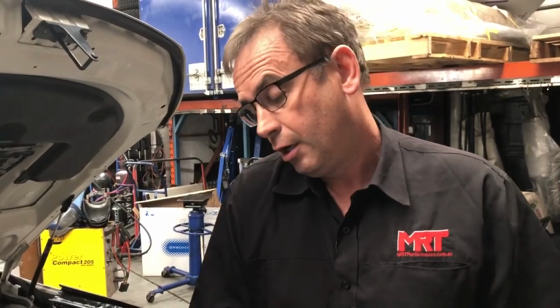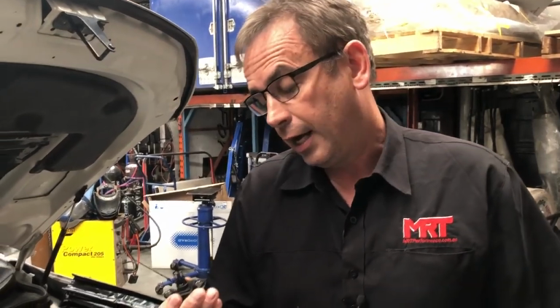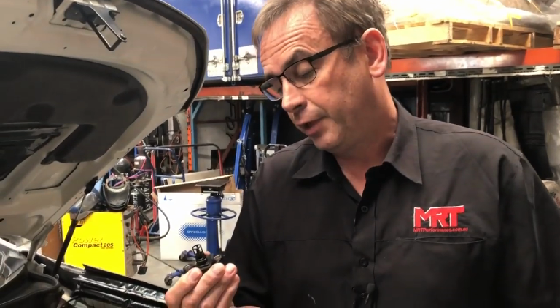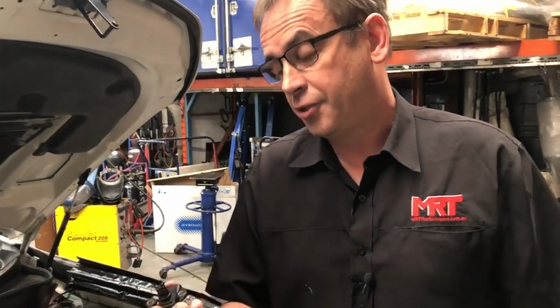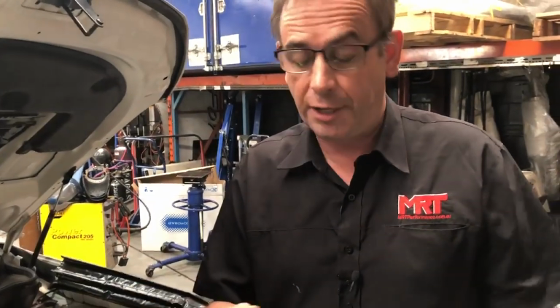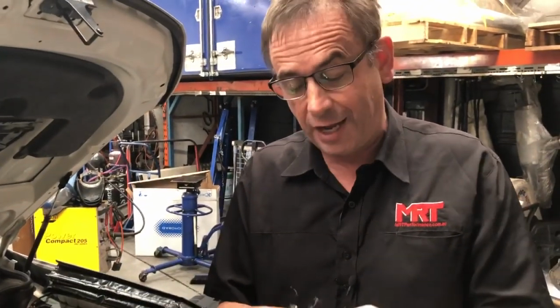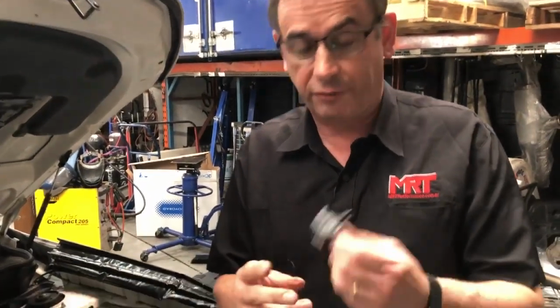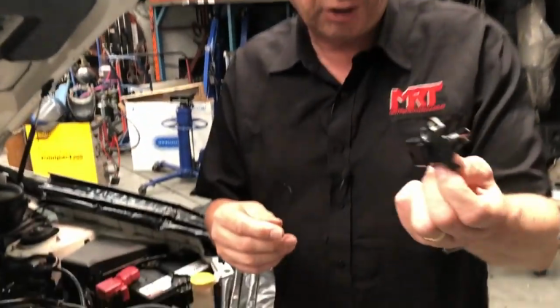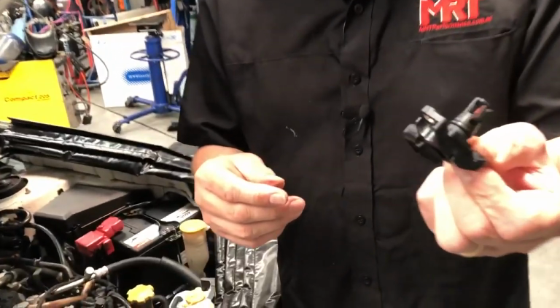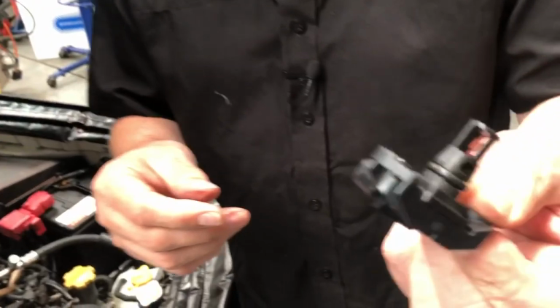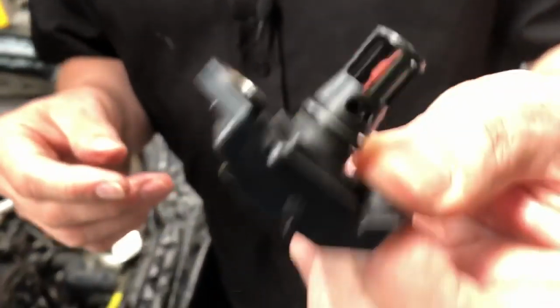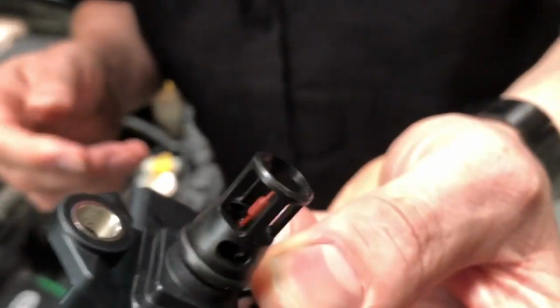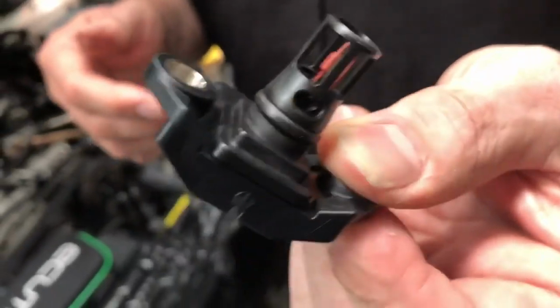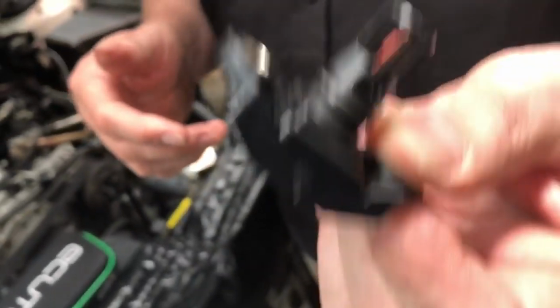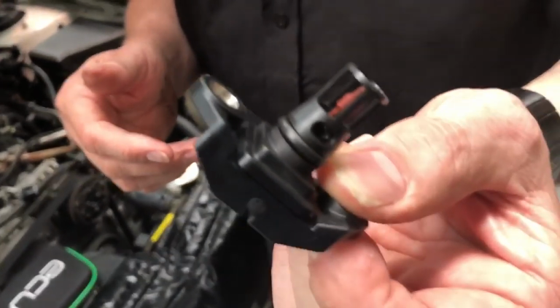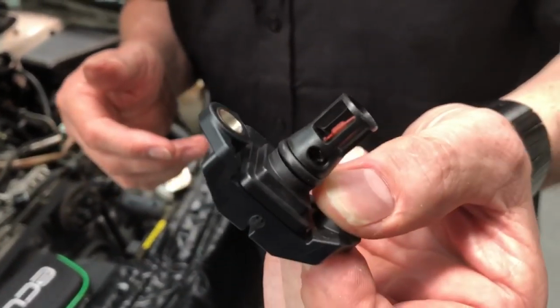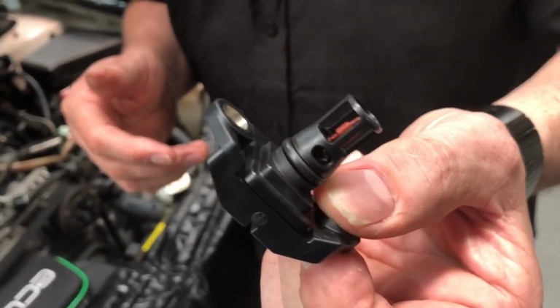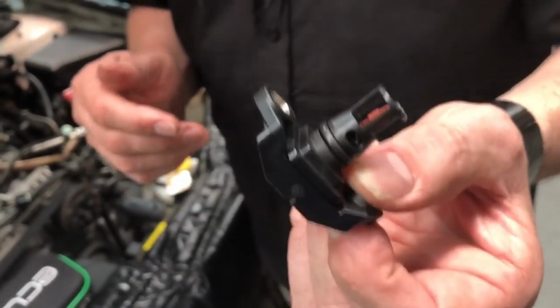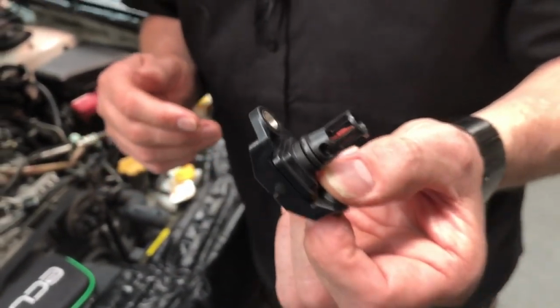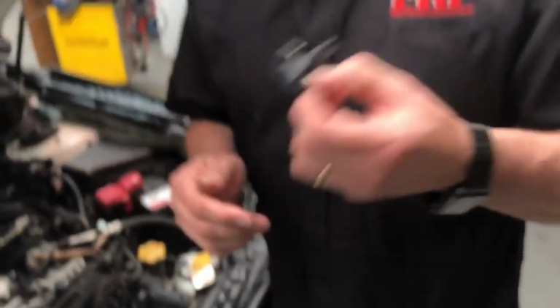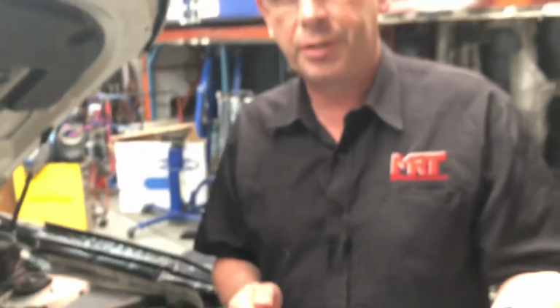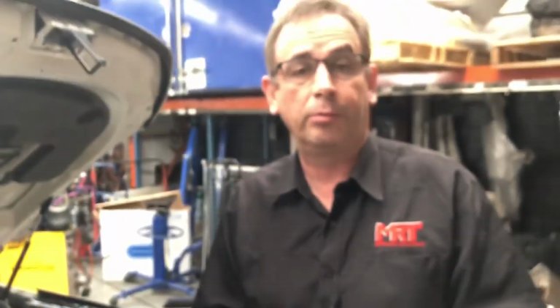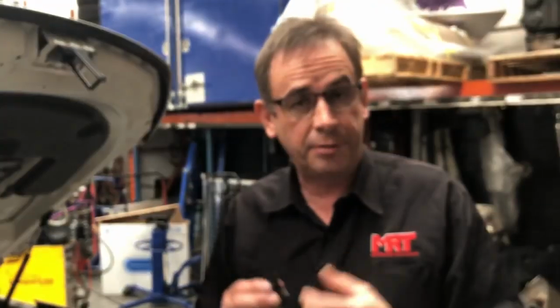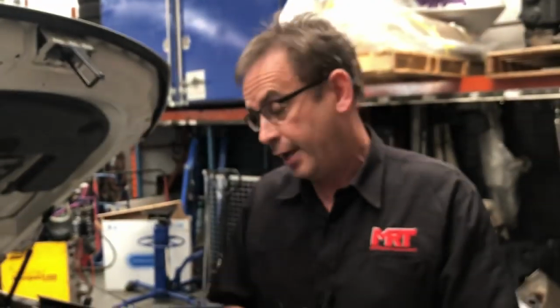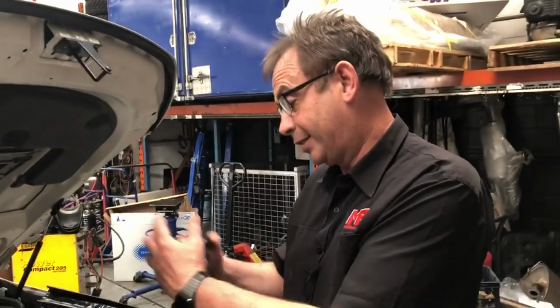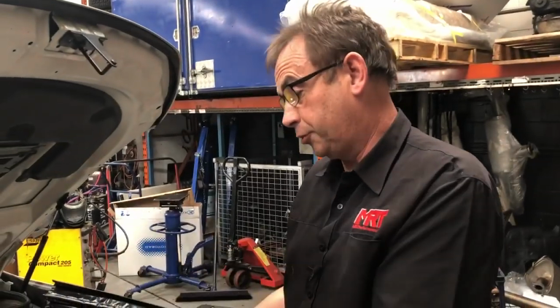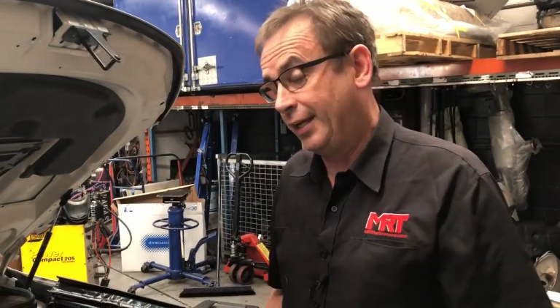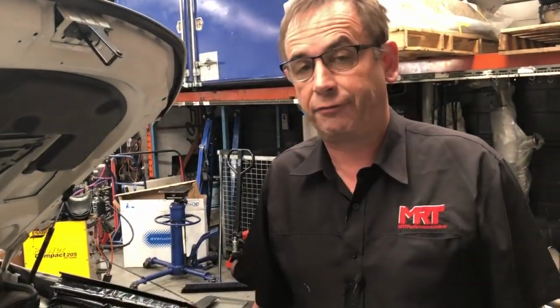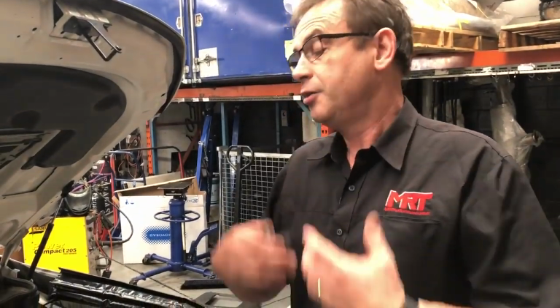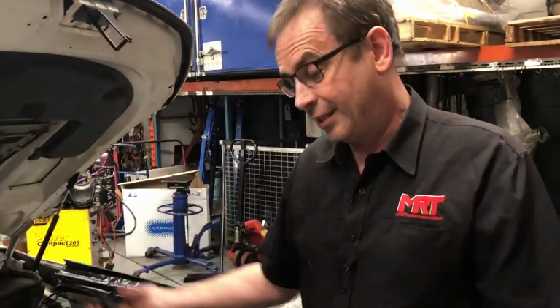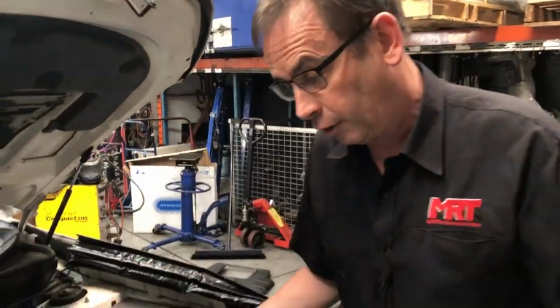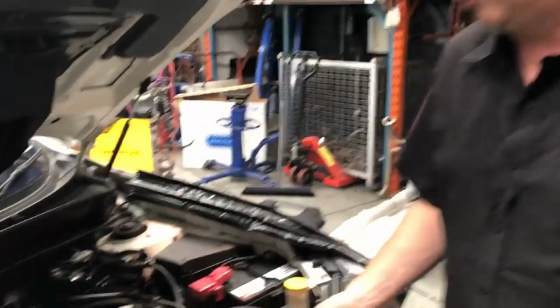So the advantage to the client is we've saved him several hundred dollars on replacing the sensor itself. But at the same time we were able to diagnose that a separate problem that needed to be repaired was to clean all the soot out of the inlet manifold, so he doesn't have any ongoing problems.